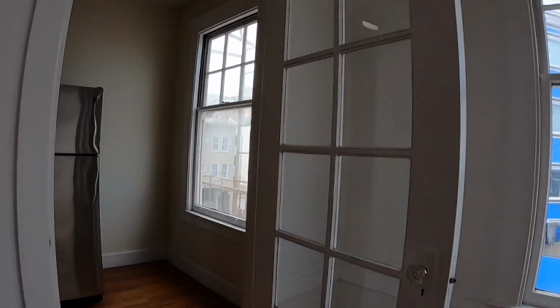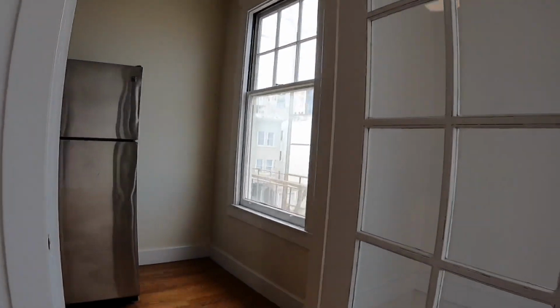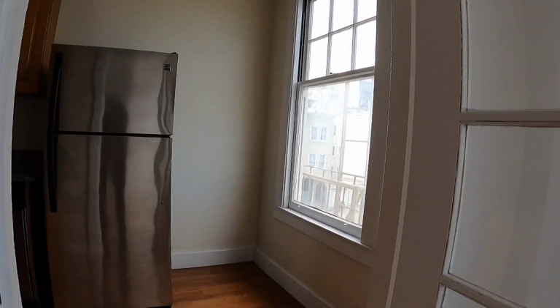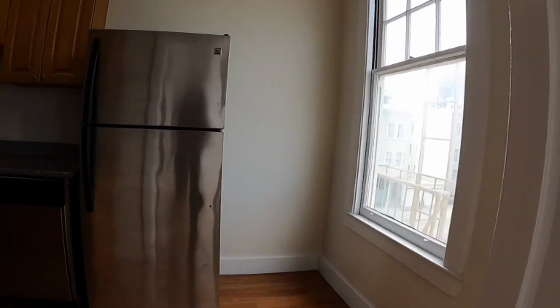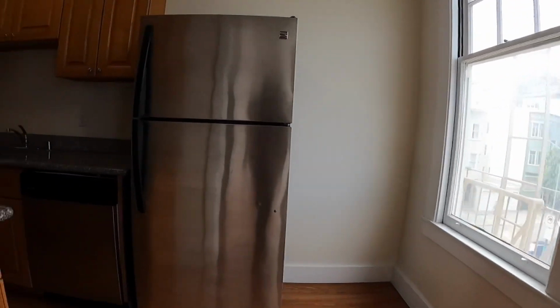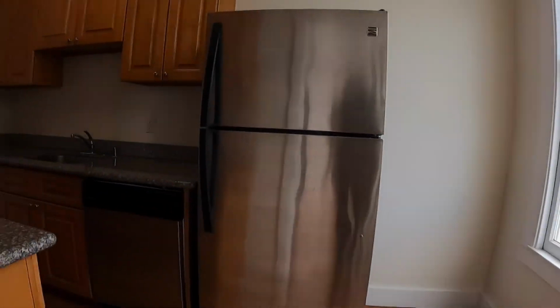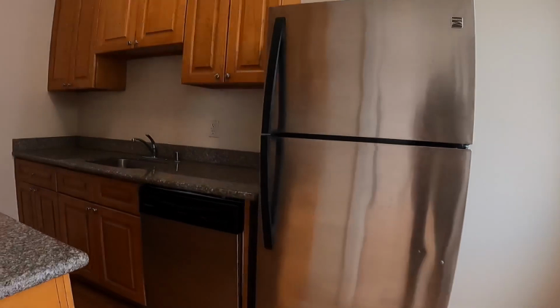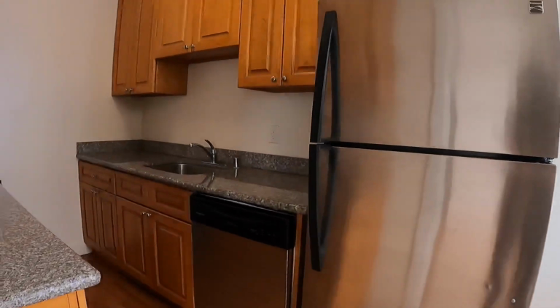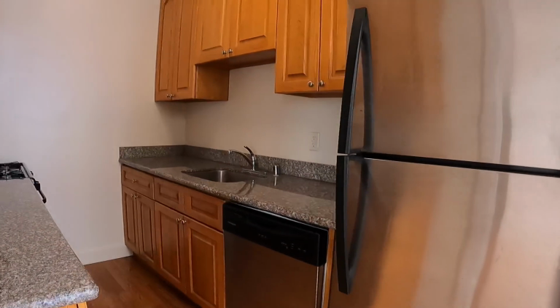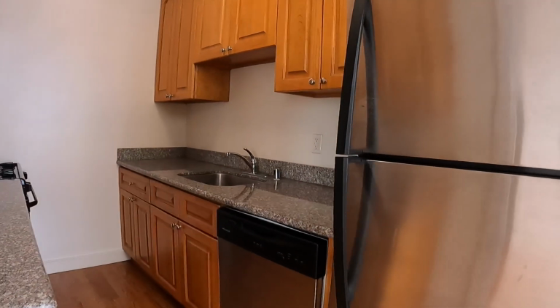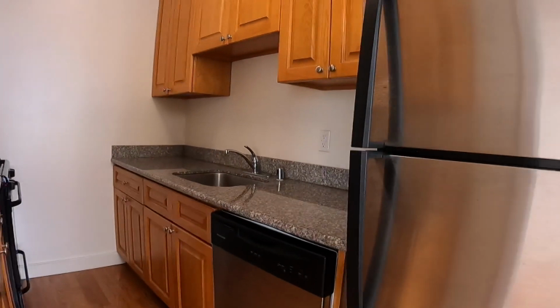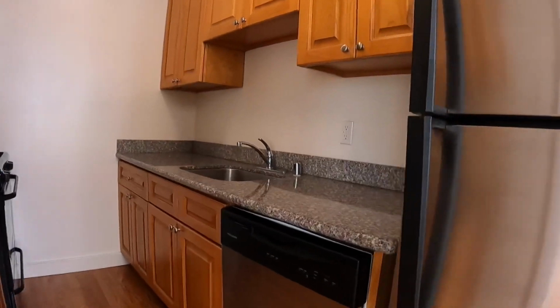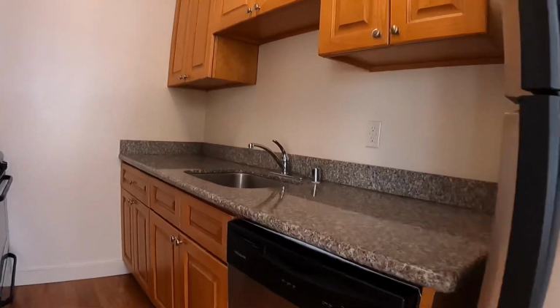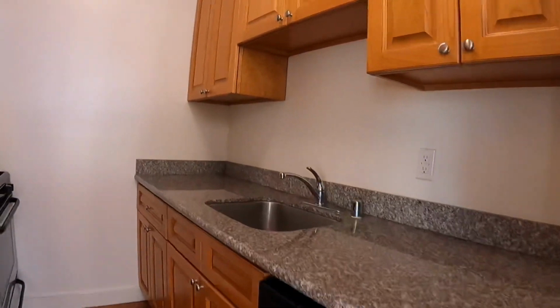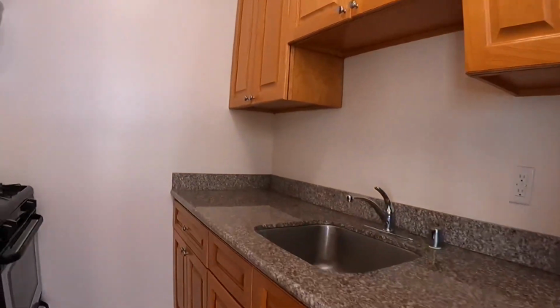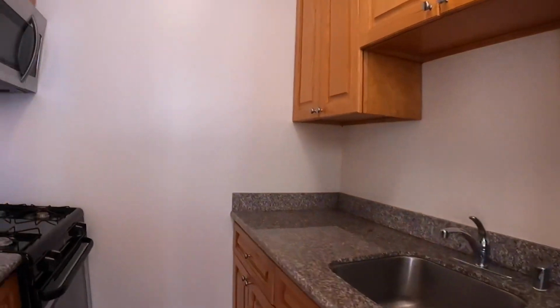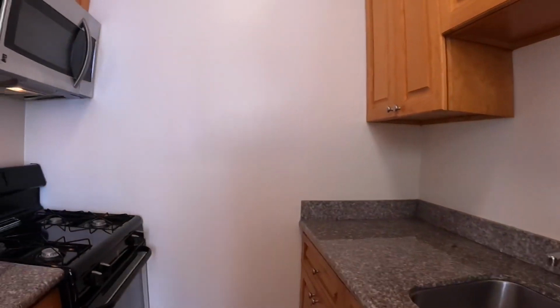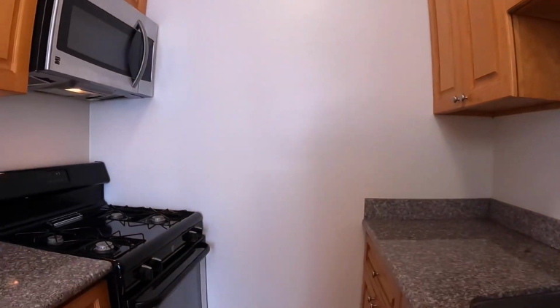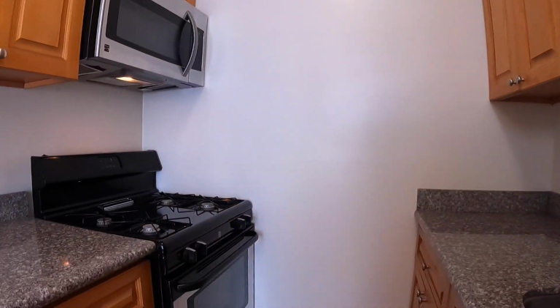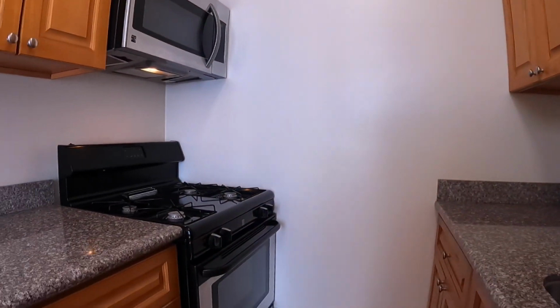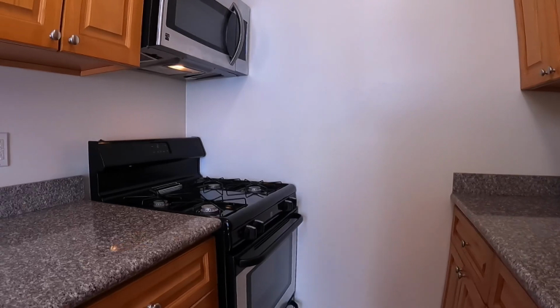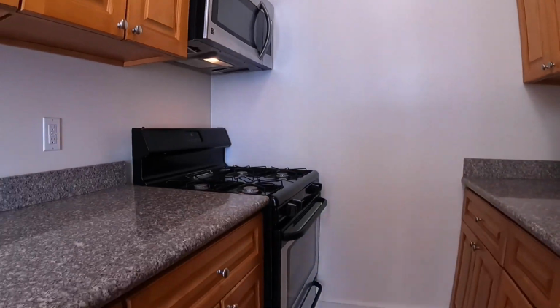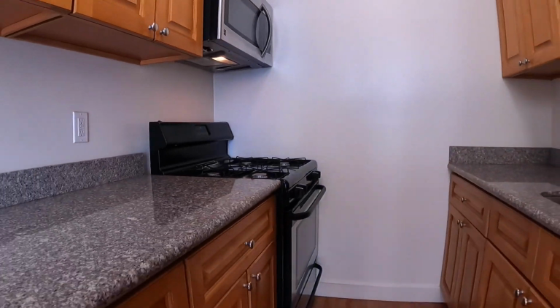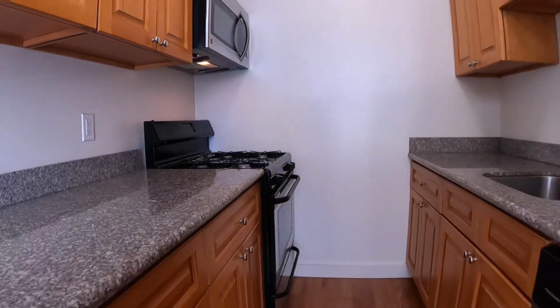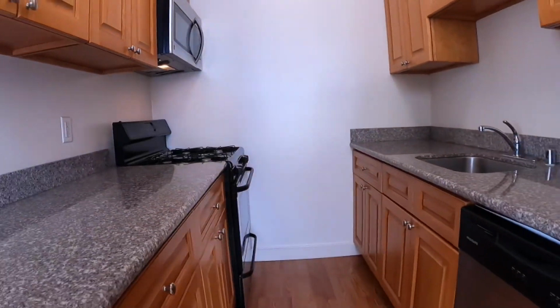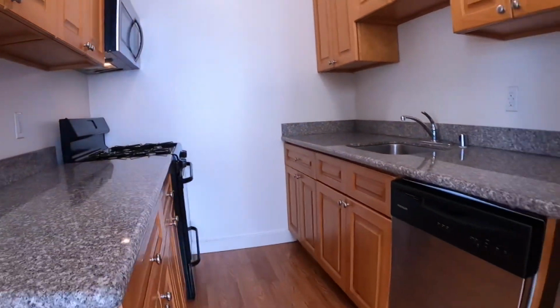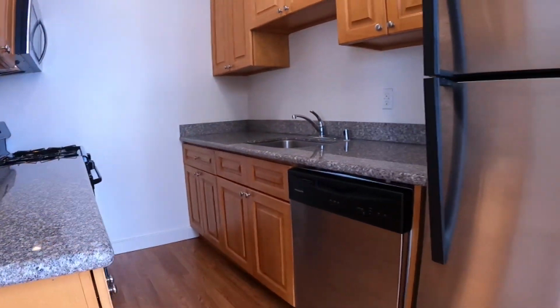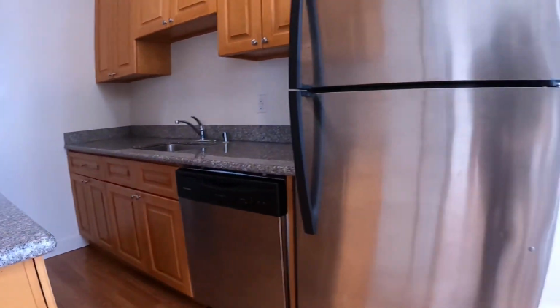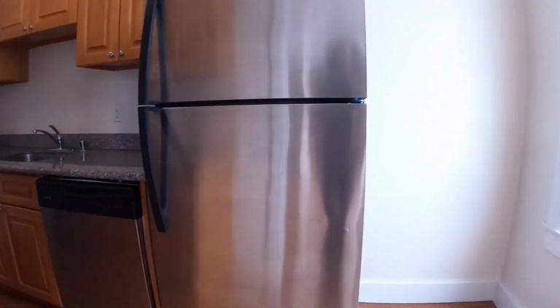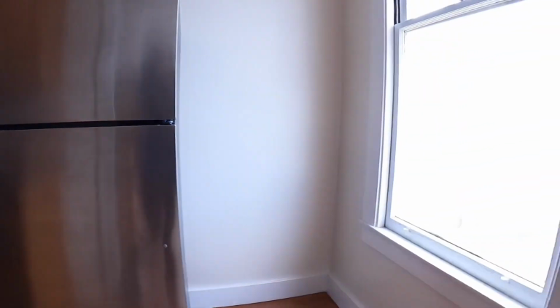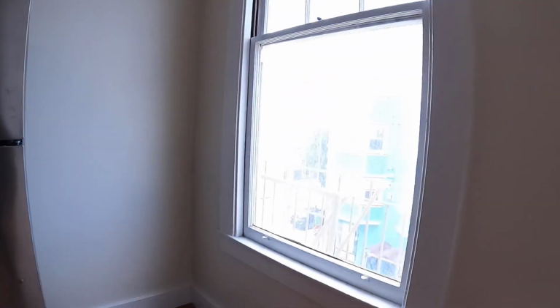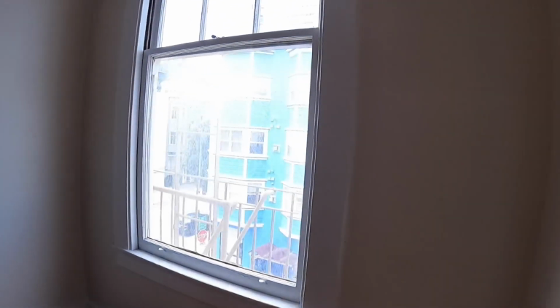And a nice big kitchen. You have stone counters, gas range, microwave, and refrigerator. Lots of counter space.